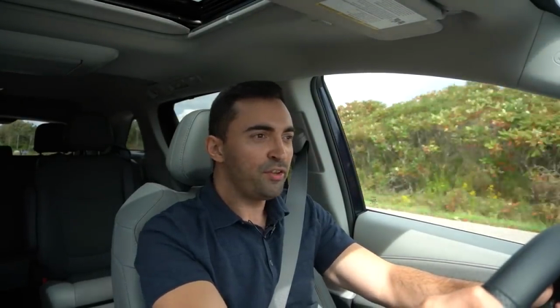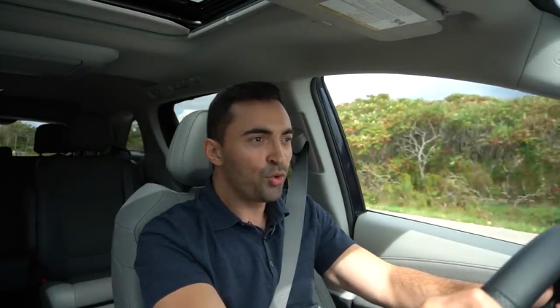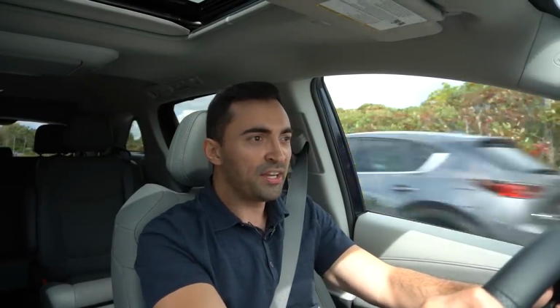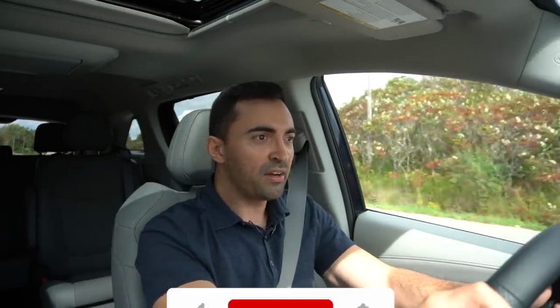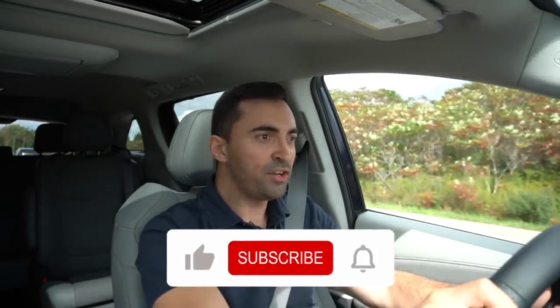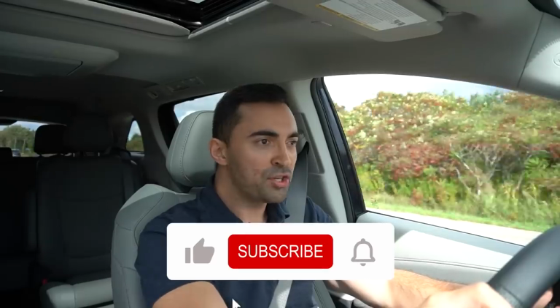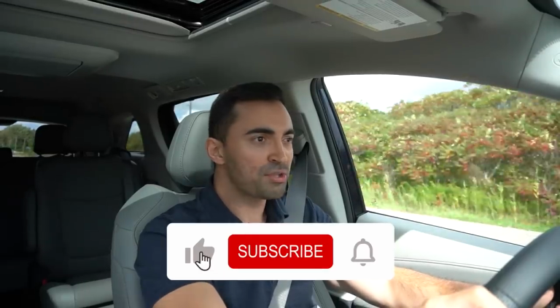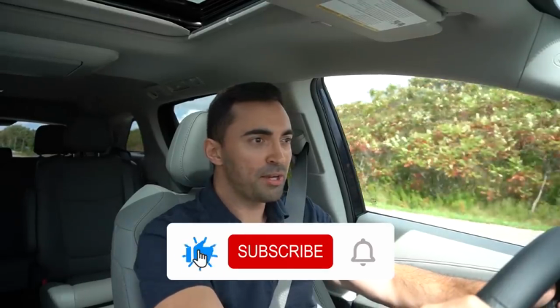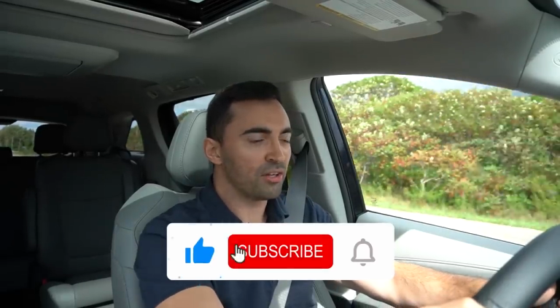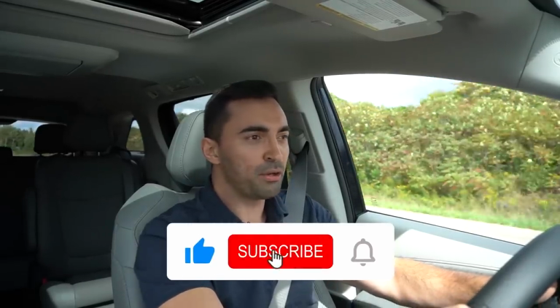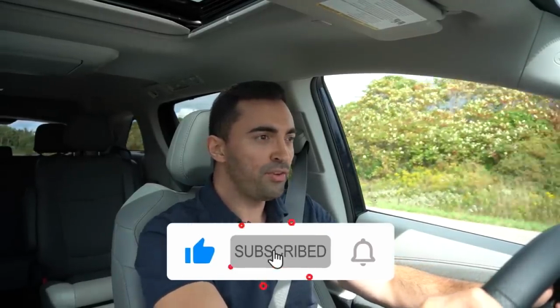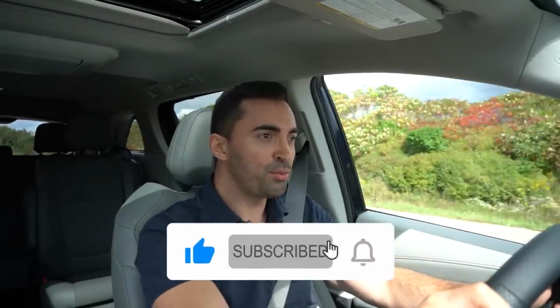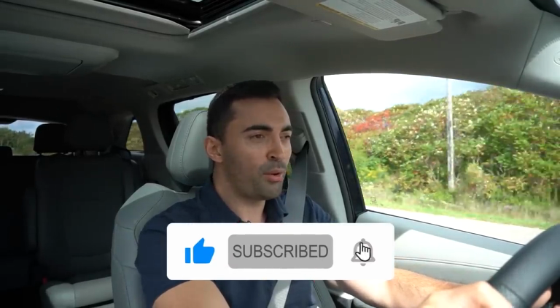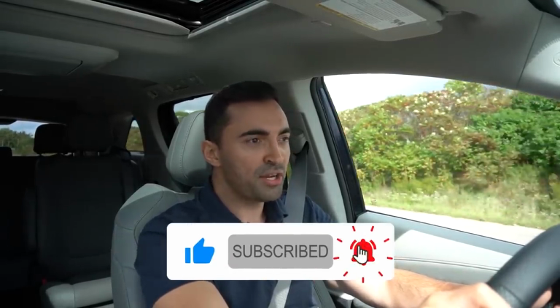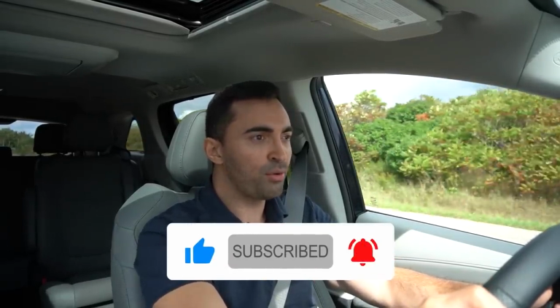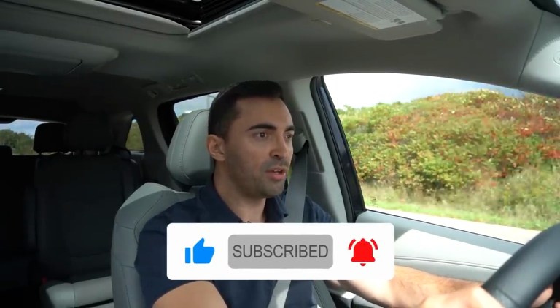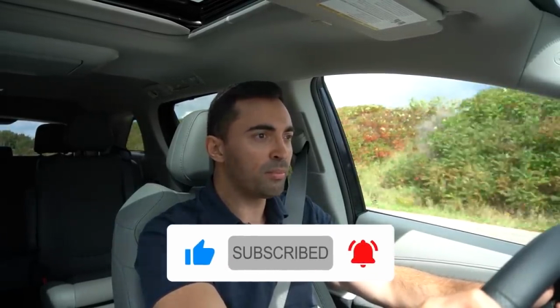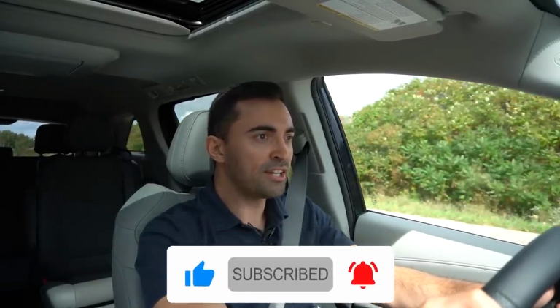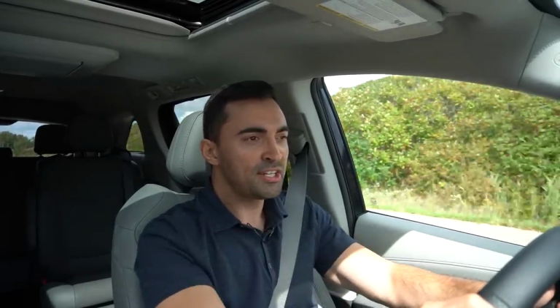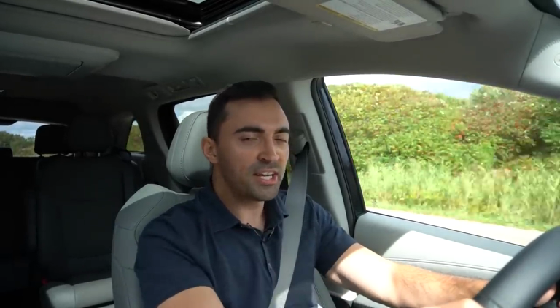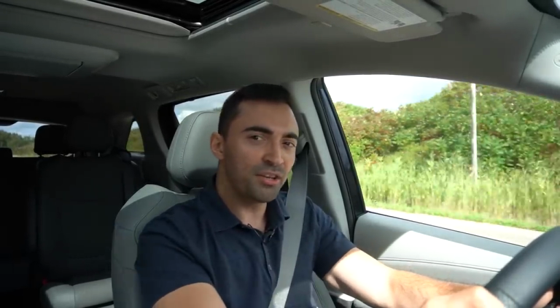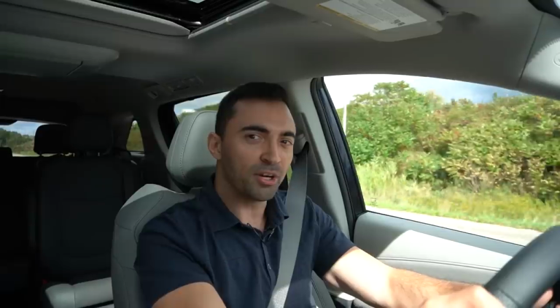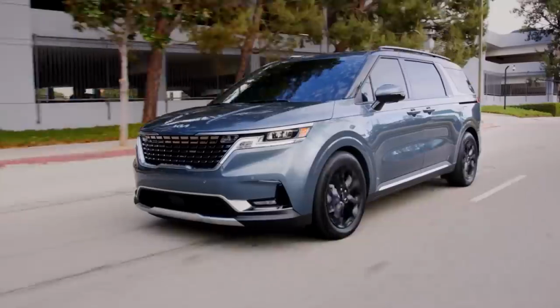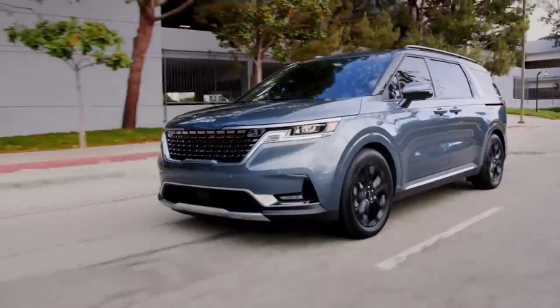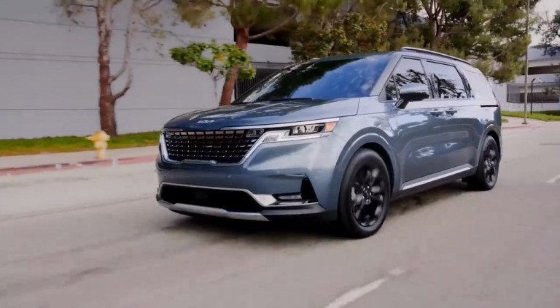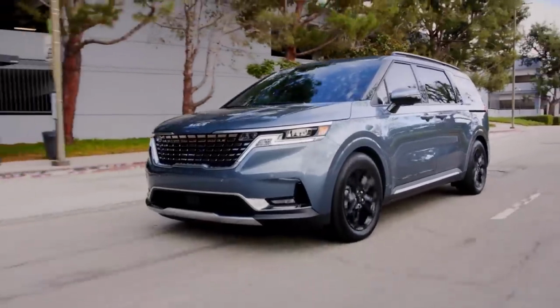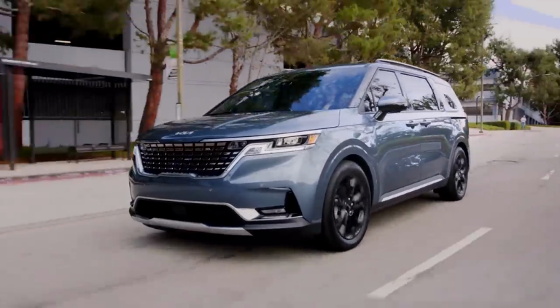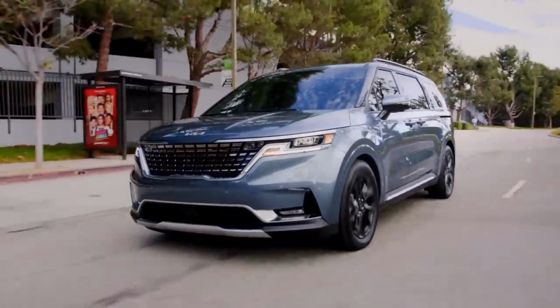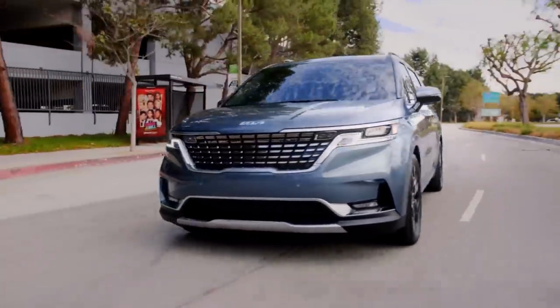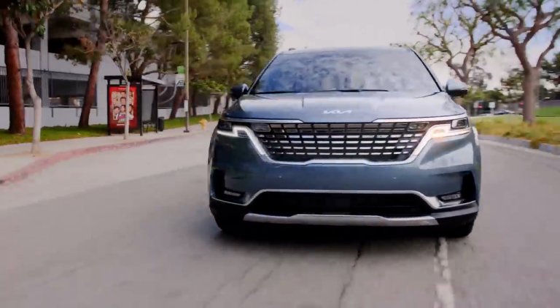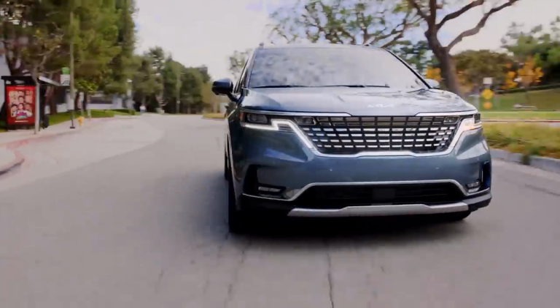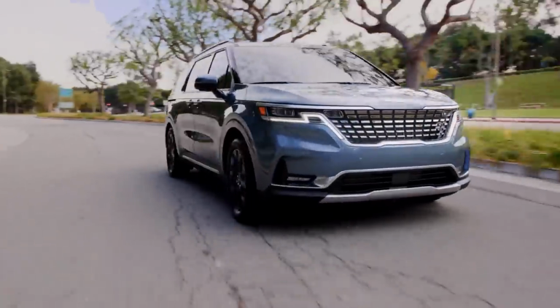And if you enjoy and get value out of this video, make sure to subscribe to my channel. I post two videos a week, always straight to the point — valuable car buying advice designed to help you, the consumer. So we're going to start this video off with my third place pick, which is the Kia Carnival.